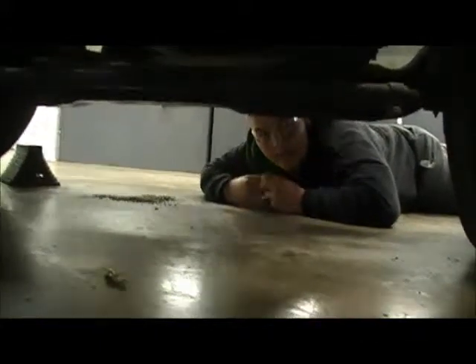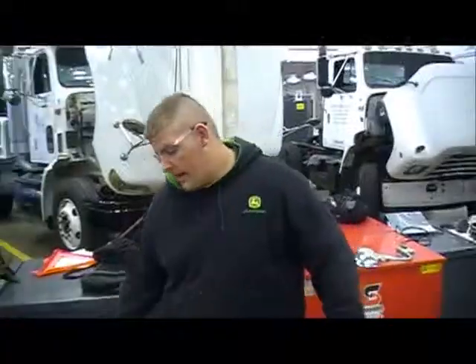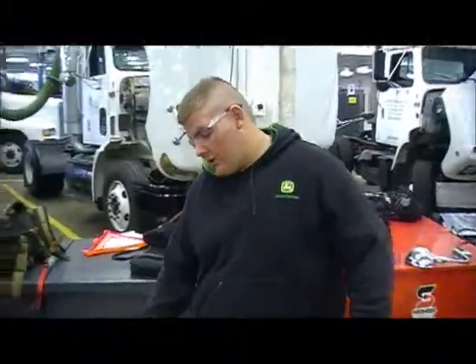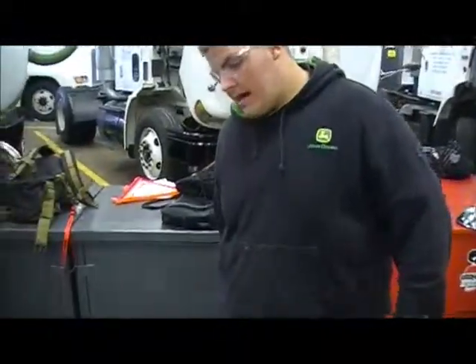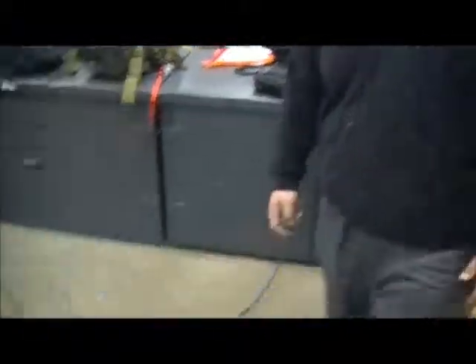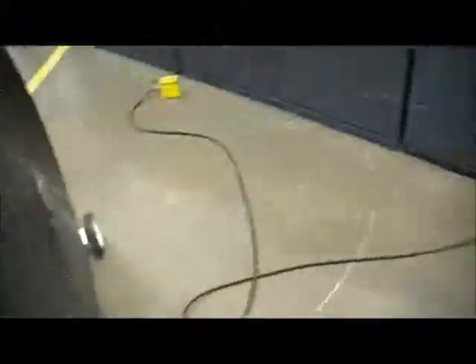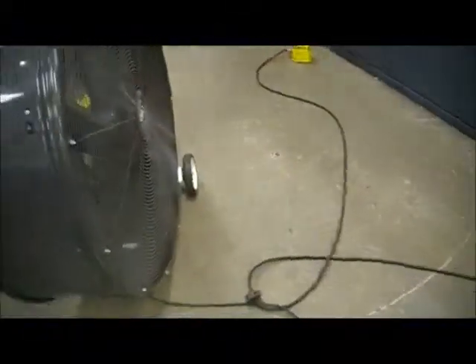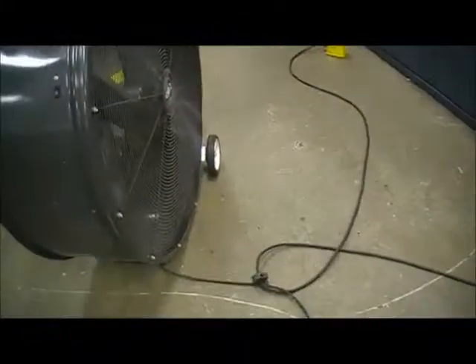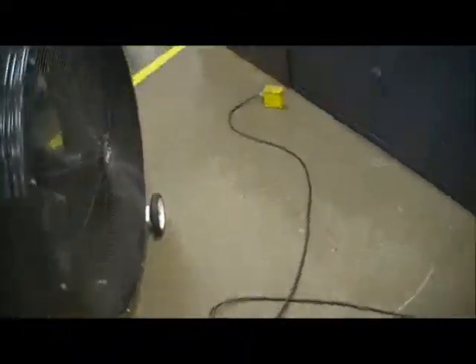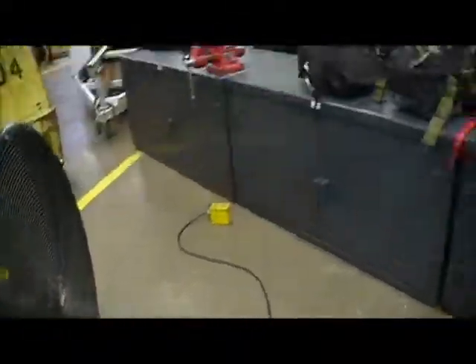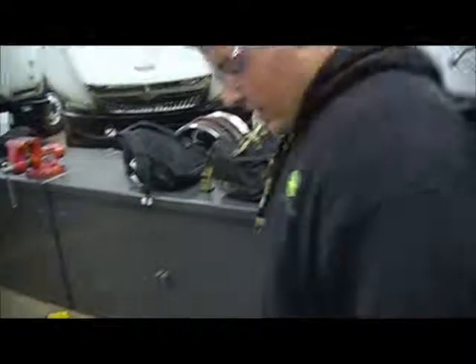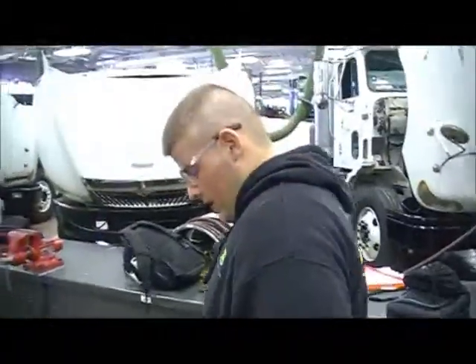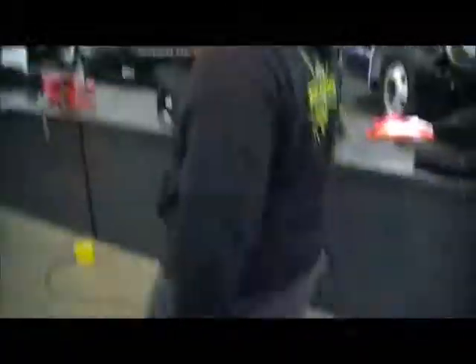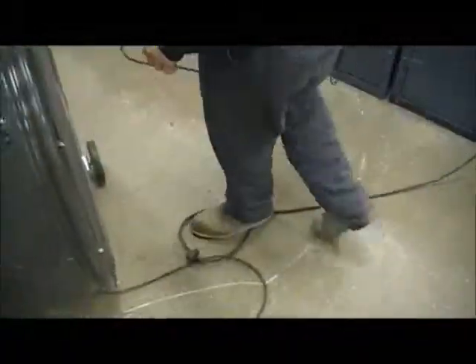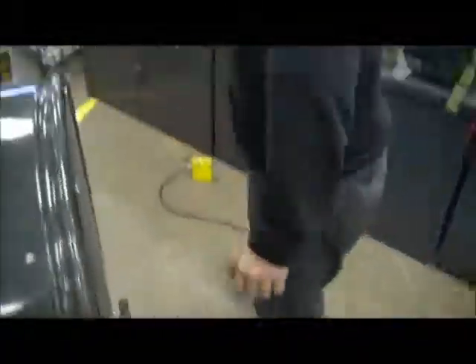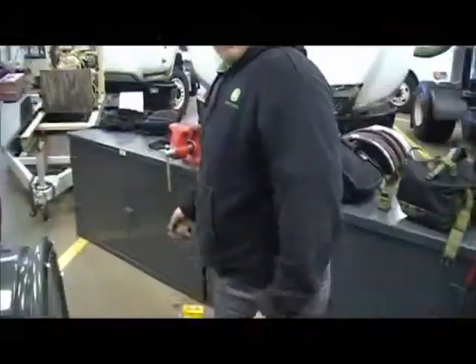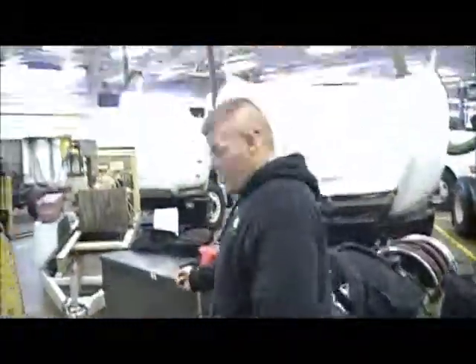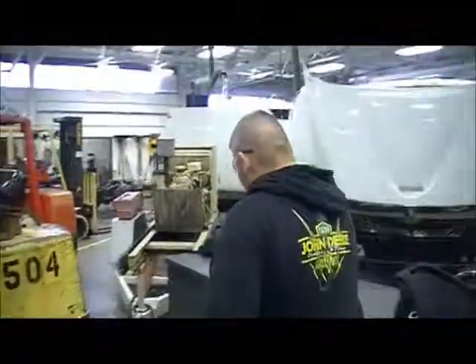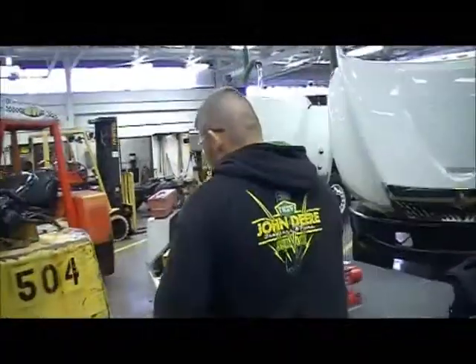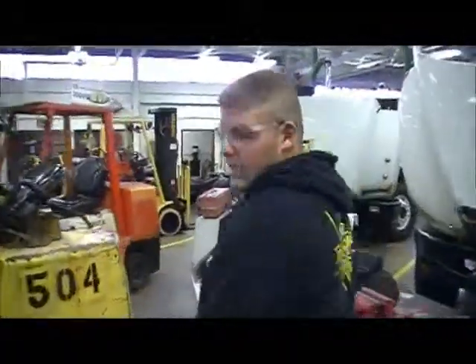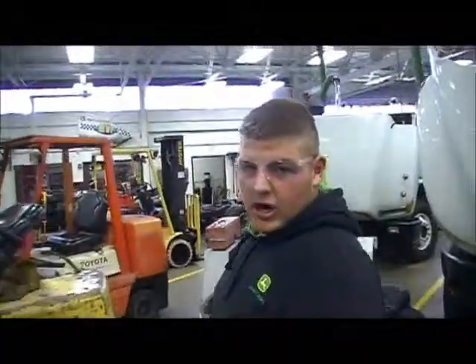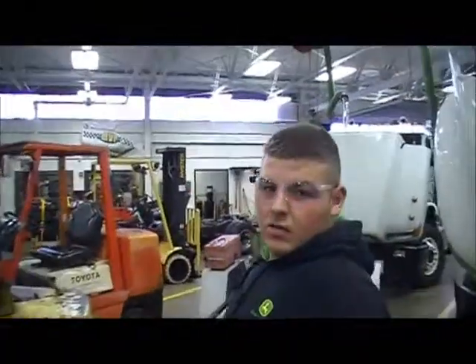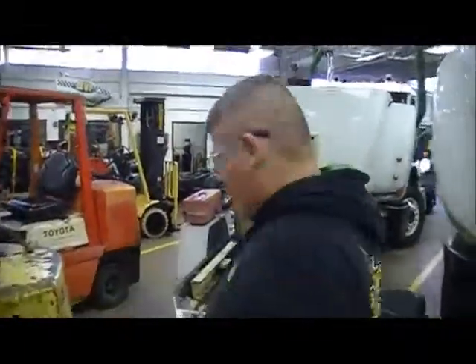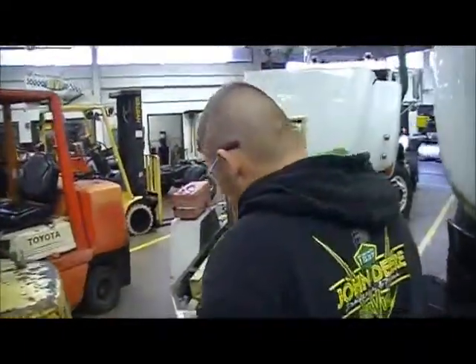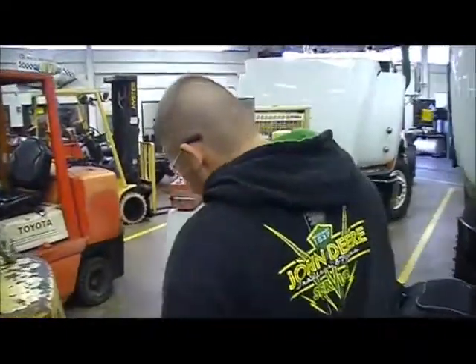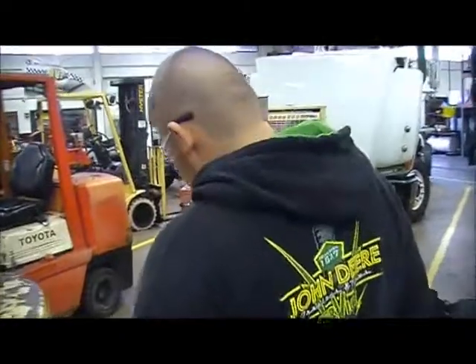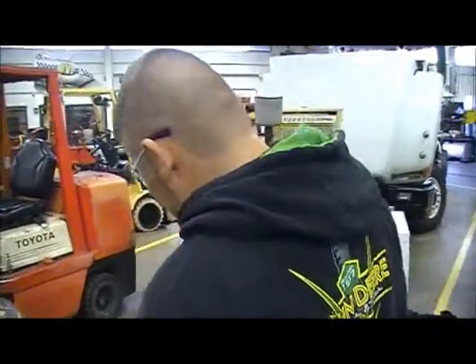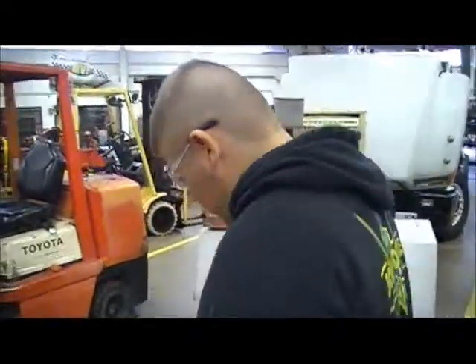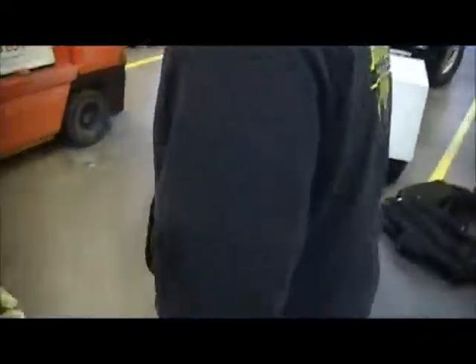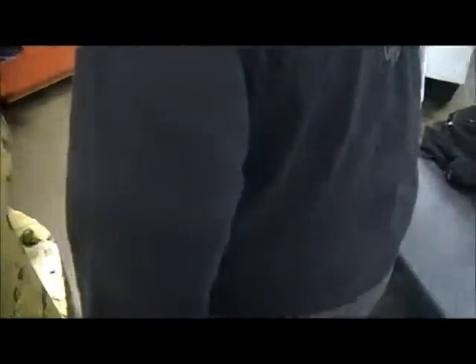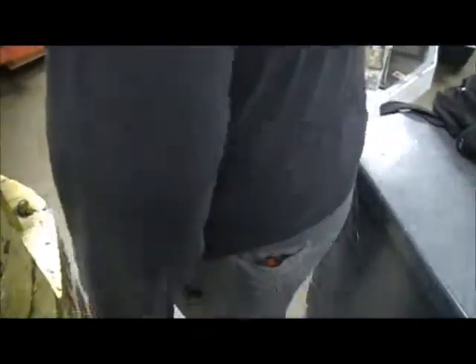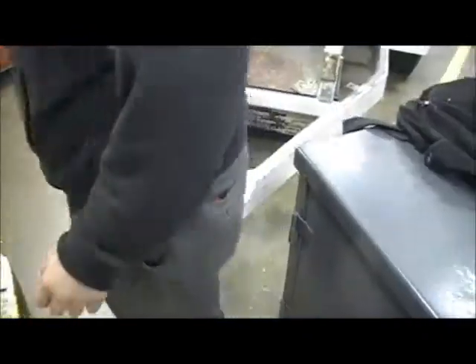Here we have another trip hazard. The extension cords are in the way — you can be walking and trip. And over here, you can be walking down the little aisle way and trip on this trailer. Those hurt.